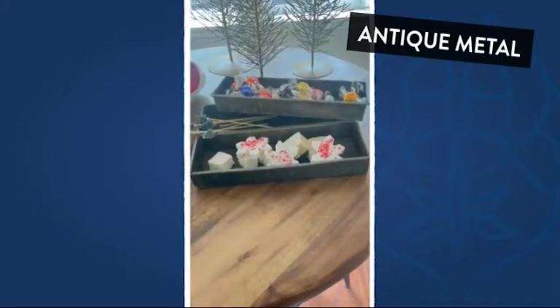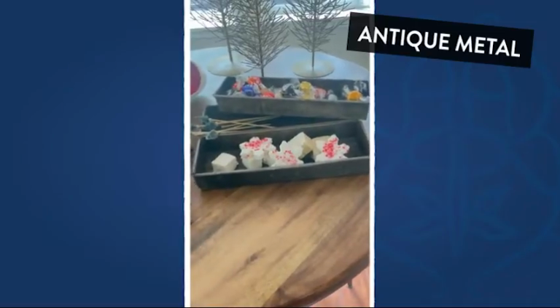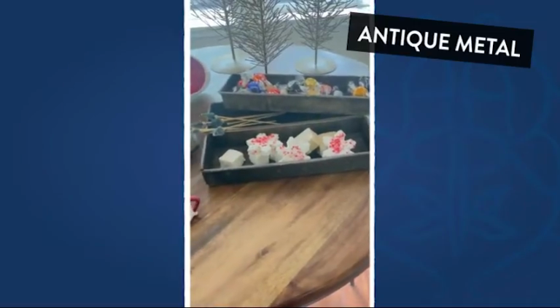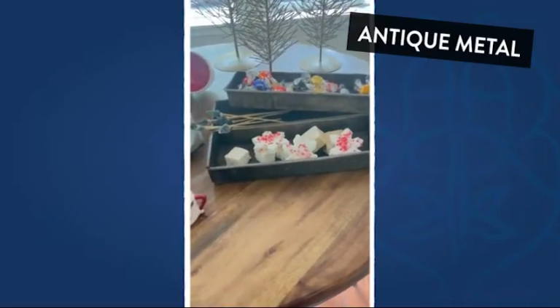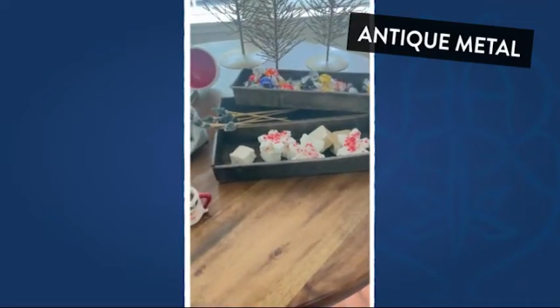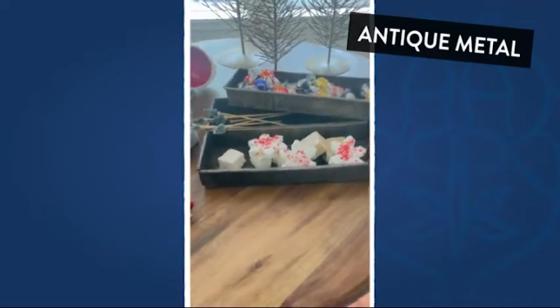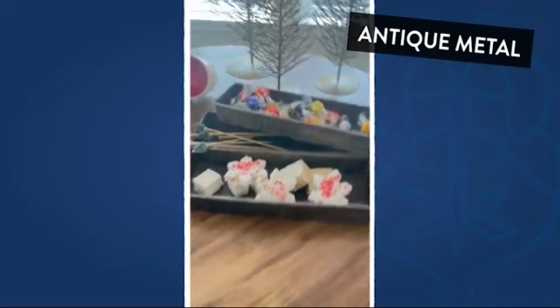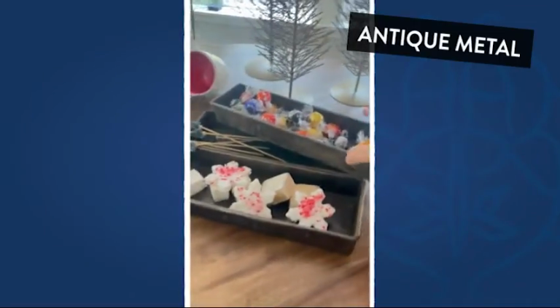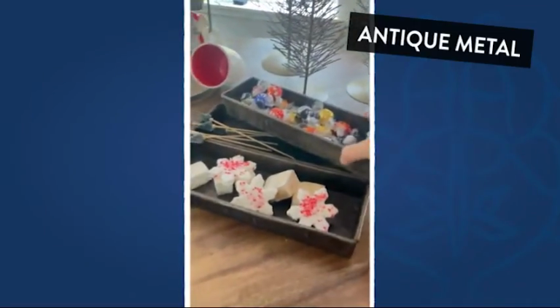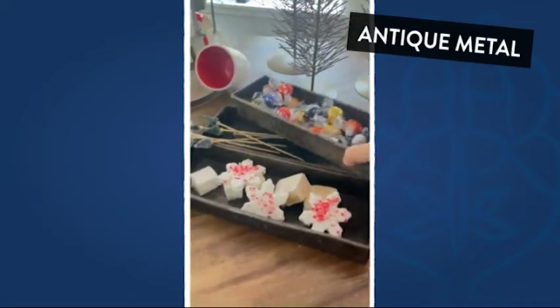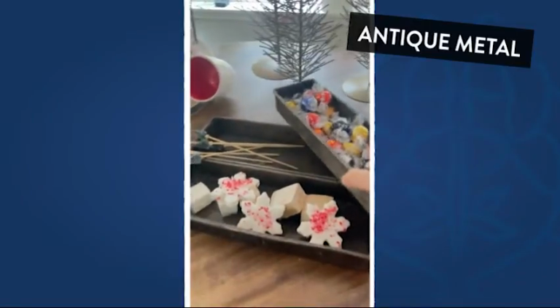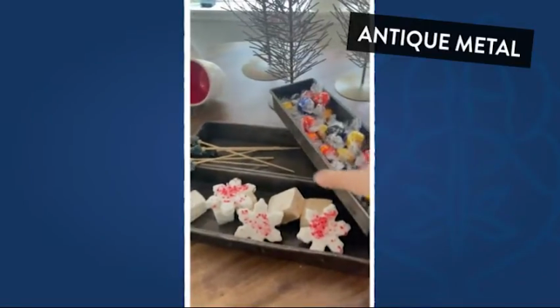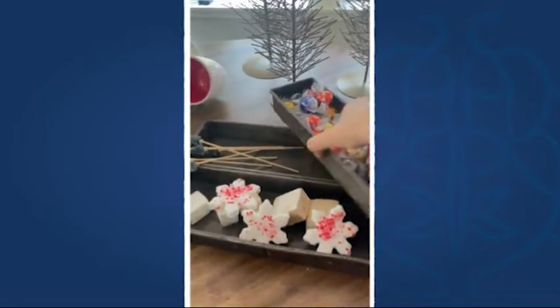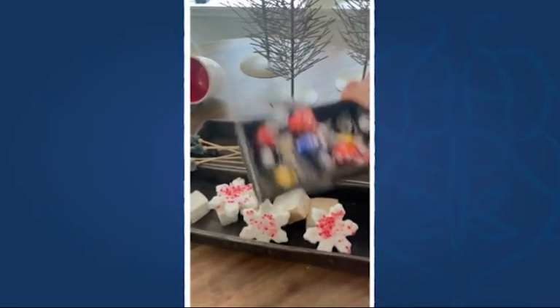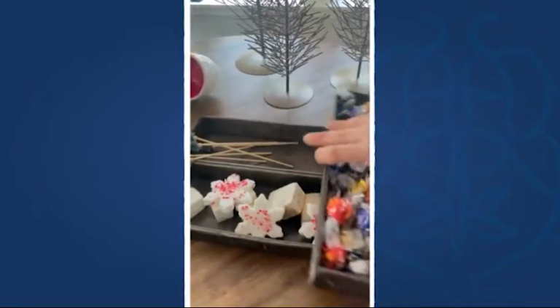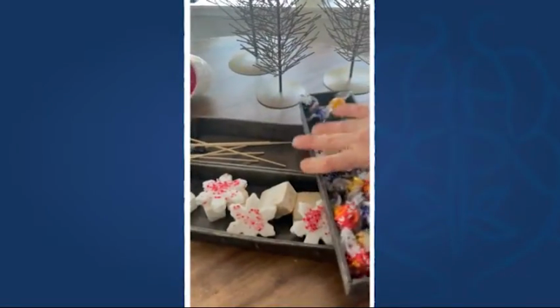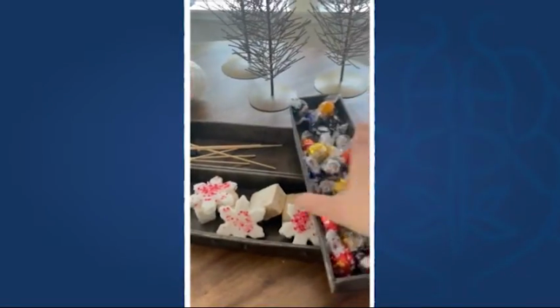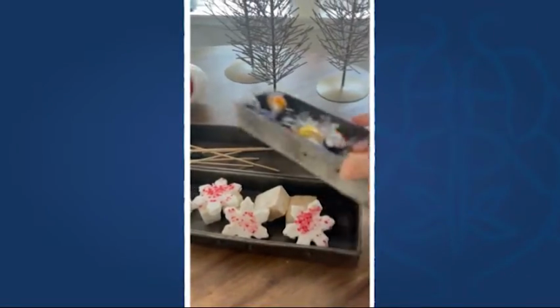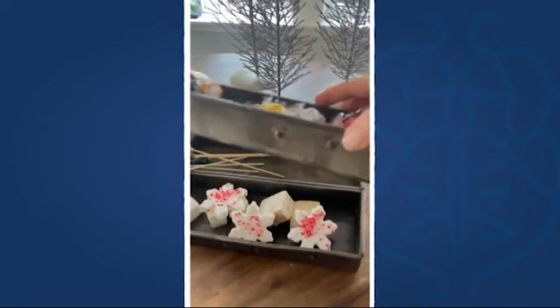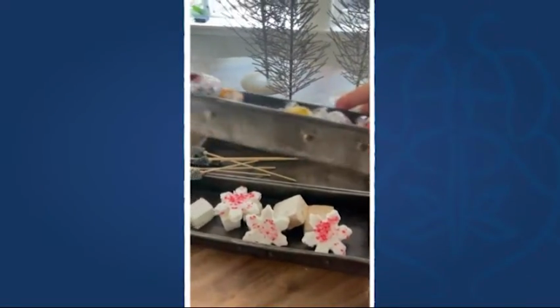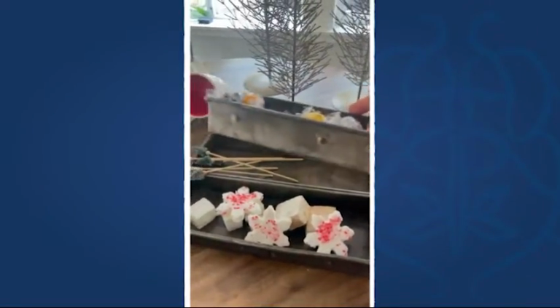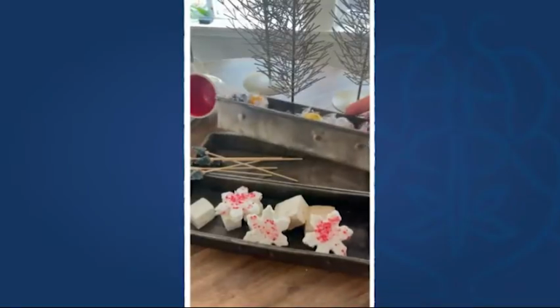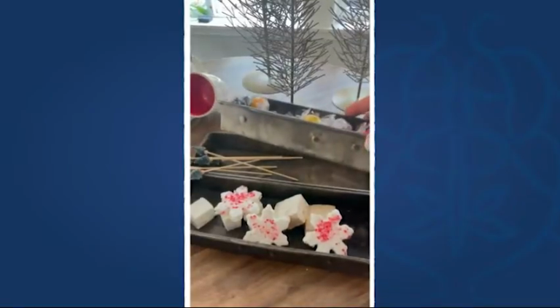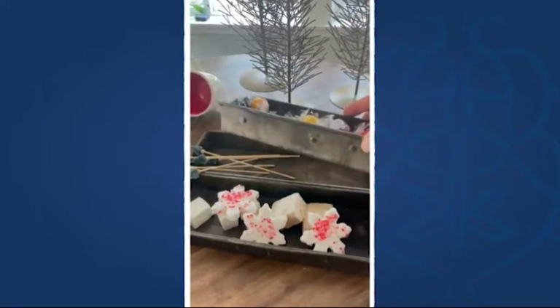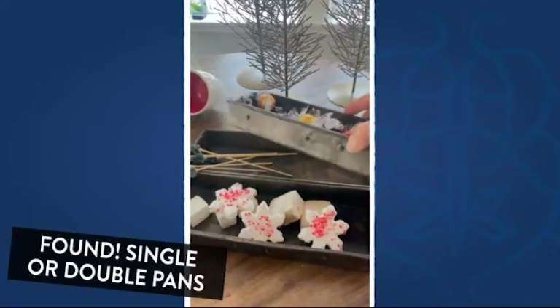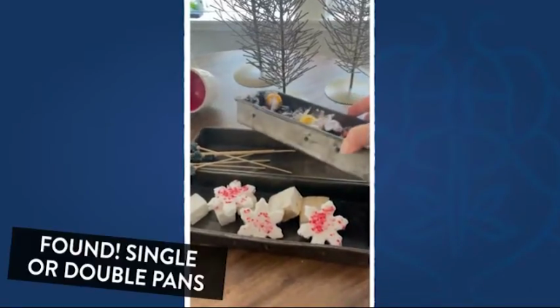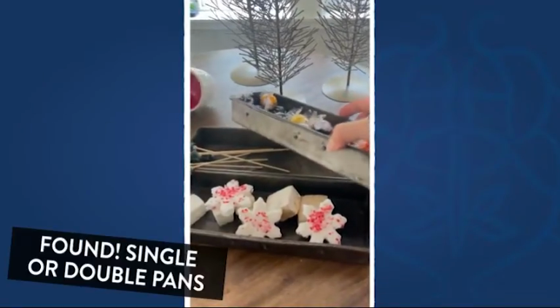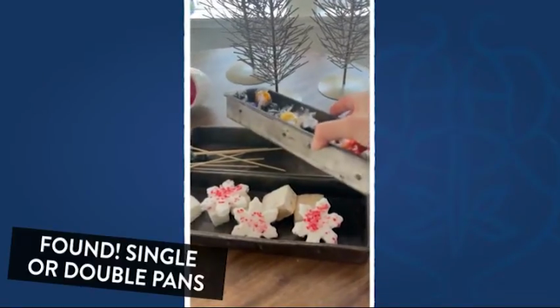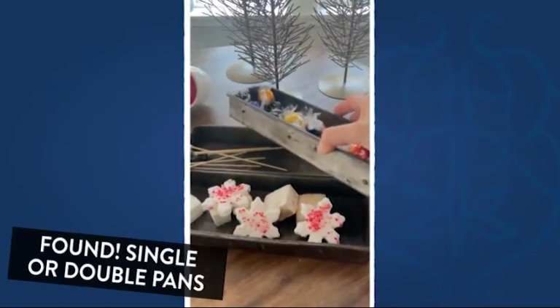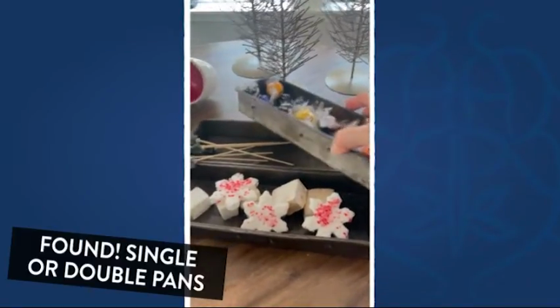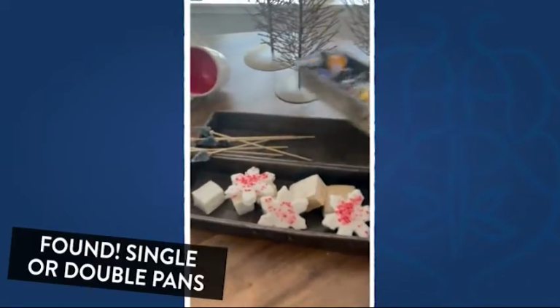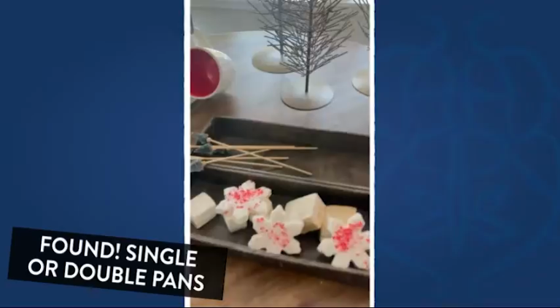Hi there, it's Jamie from Jackag Design. Just wanted to show you these gorgeous metal trays that I bought from Decor Stills. Look at the detail on these — so cool. I love that they have that real rustic look and patina.